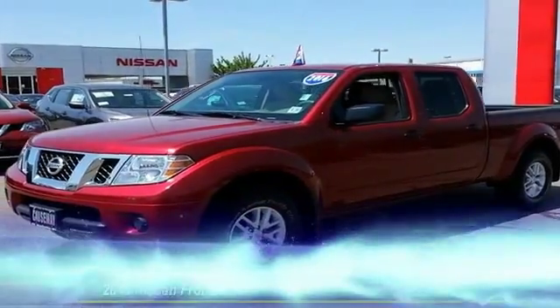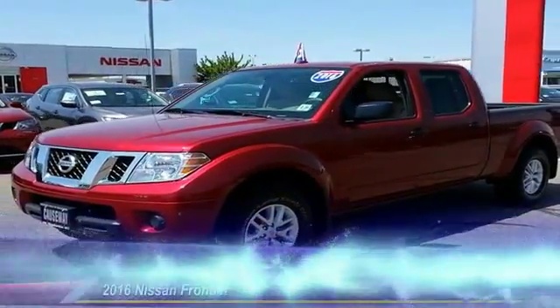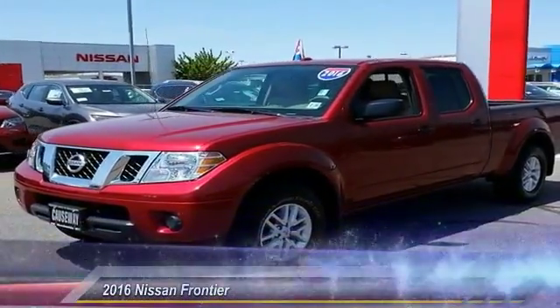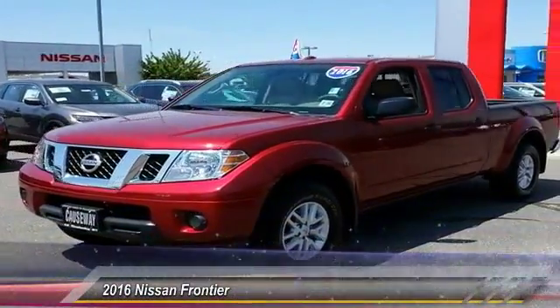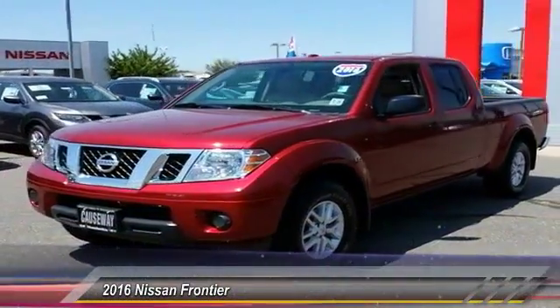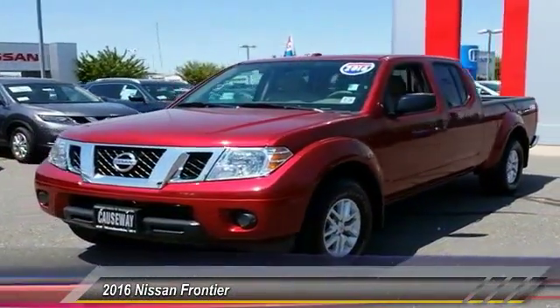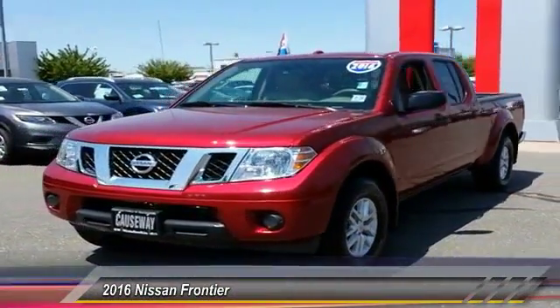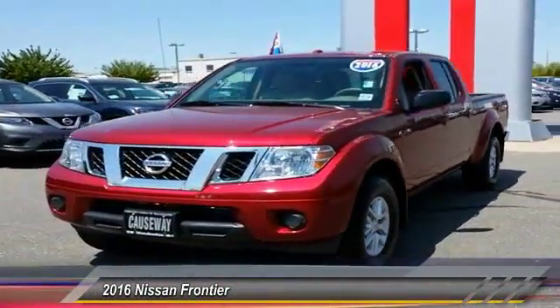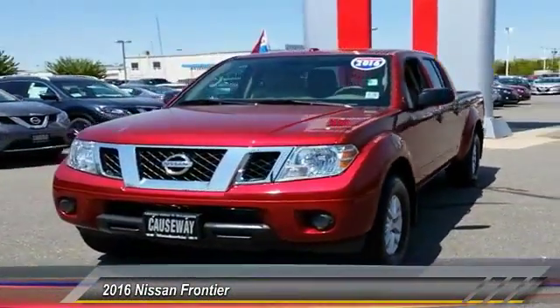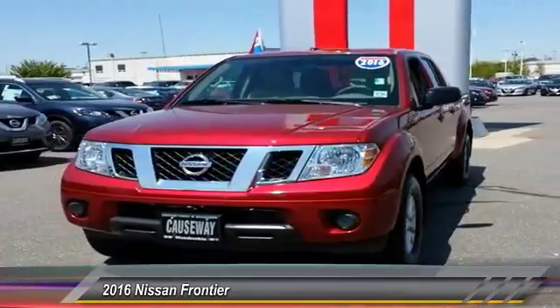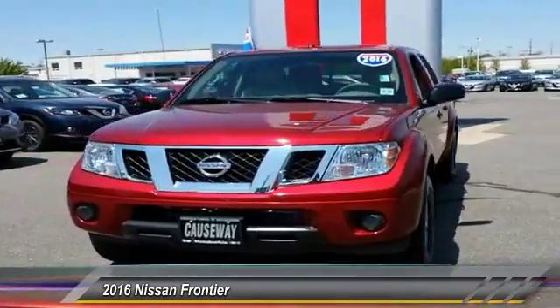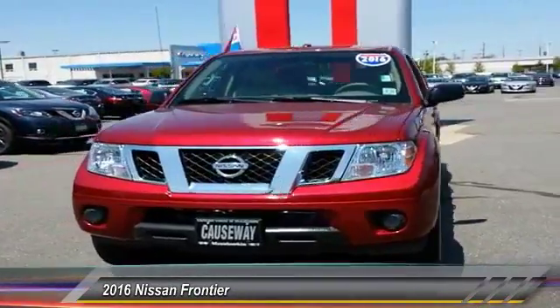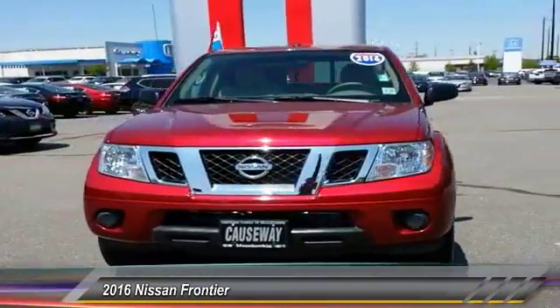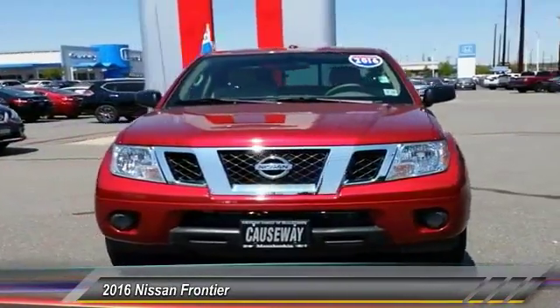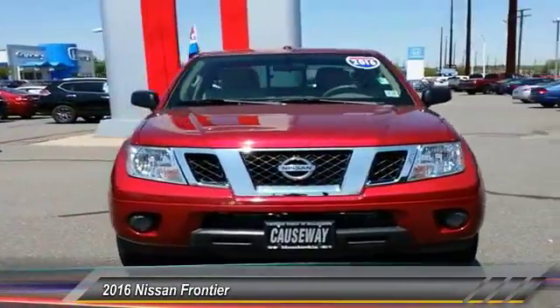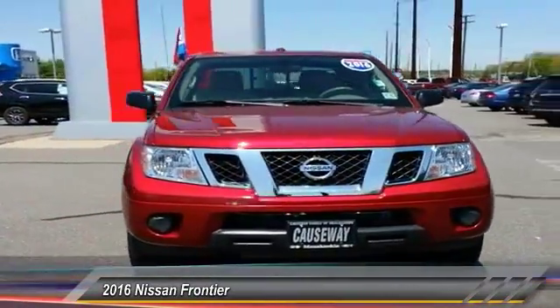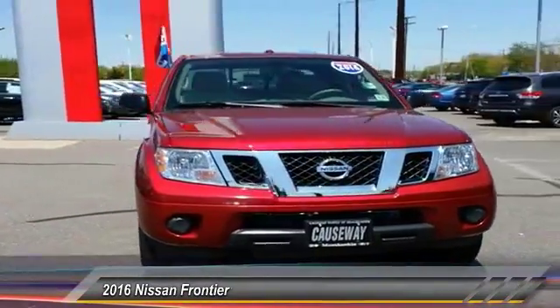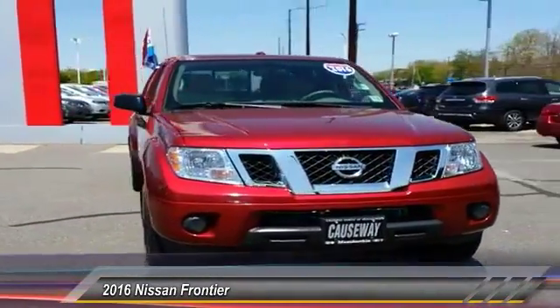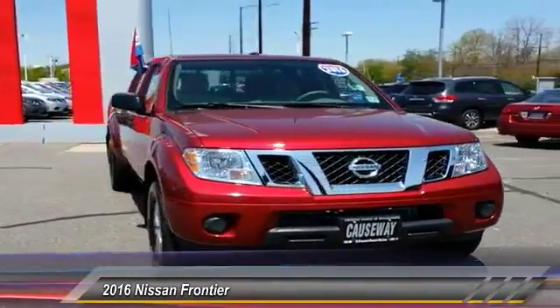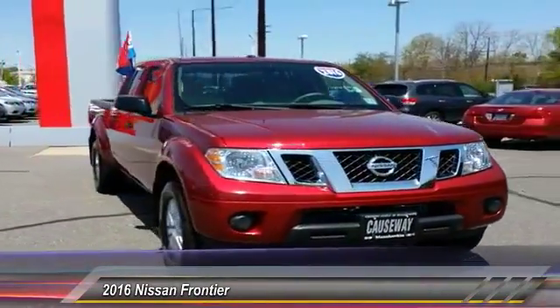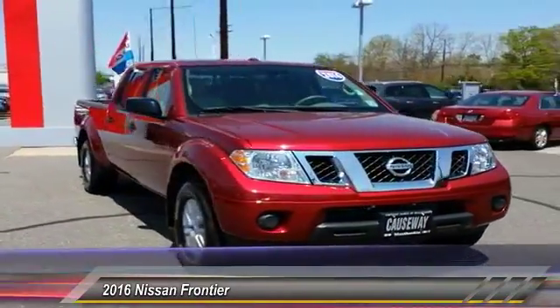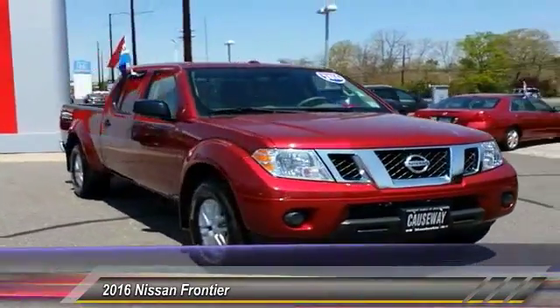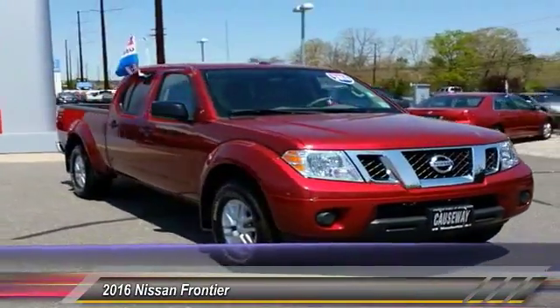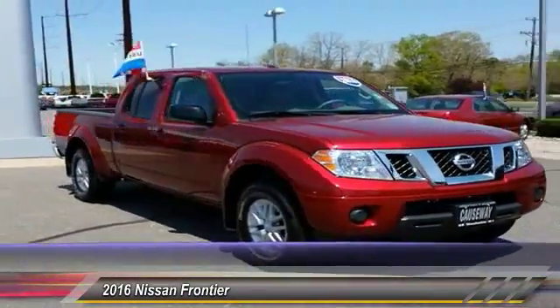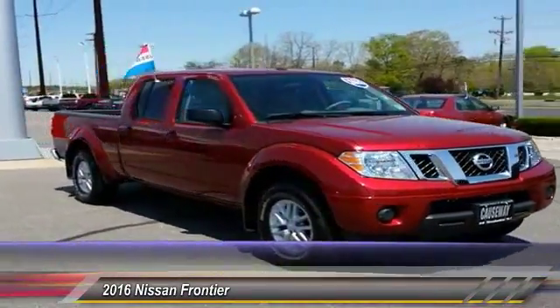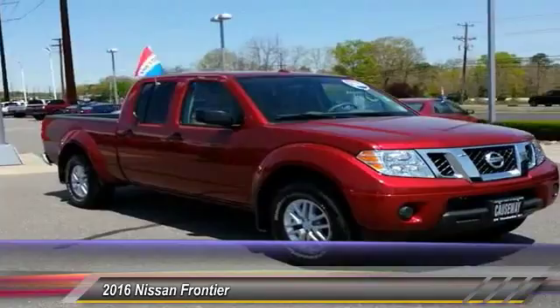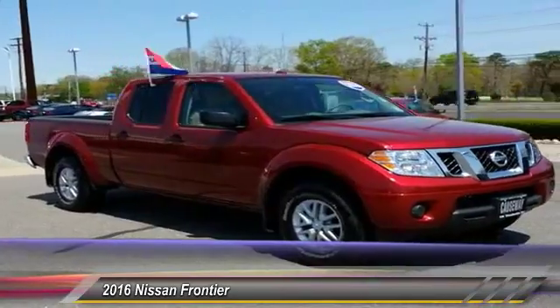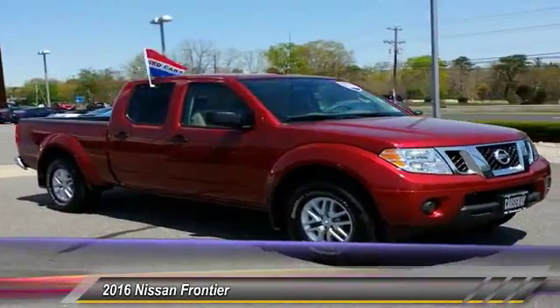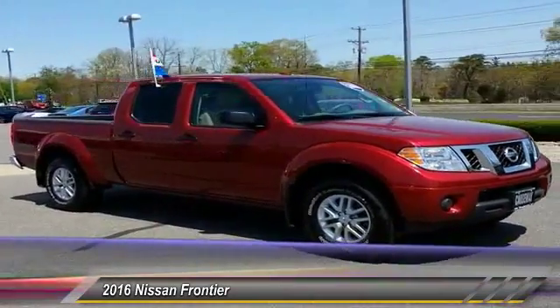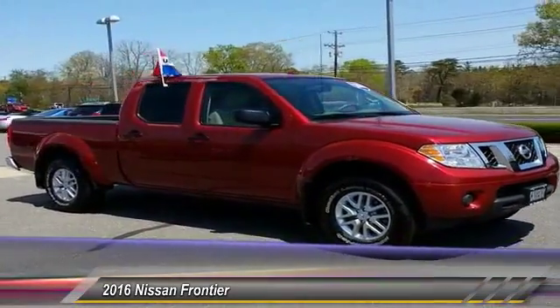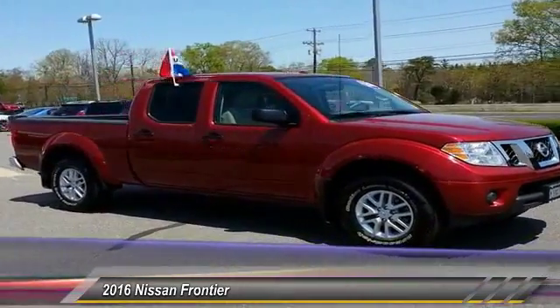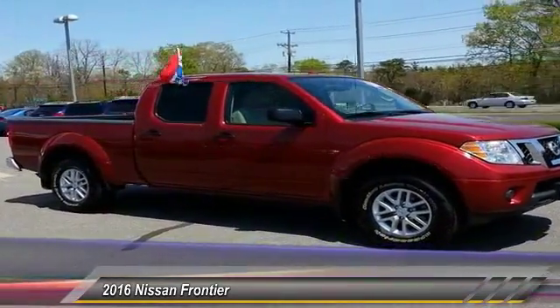2016 Frontier. The Nissan Frontier offers a full-length, fully boxed frame for strength, serious off-road capabilities, and a five-star rating for side impact crash safety.